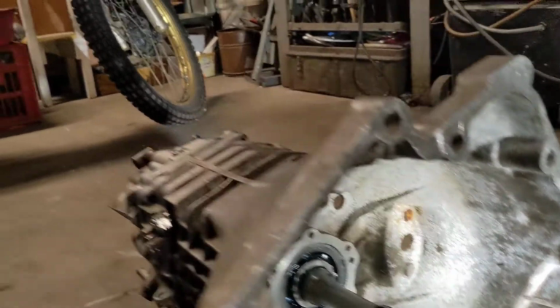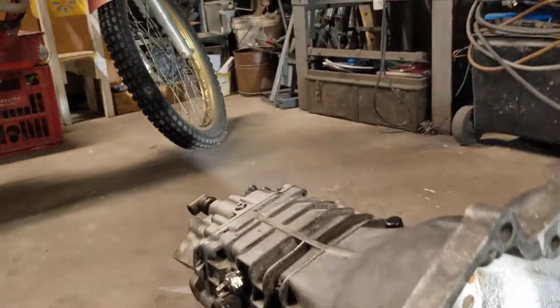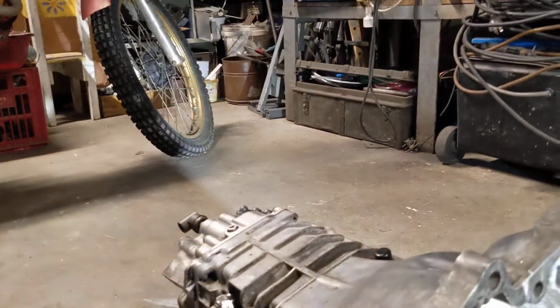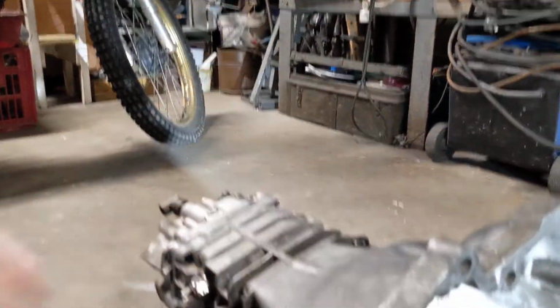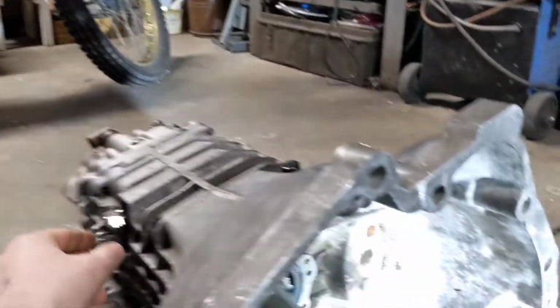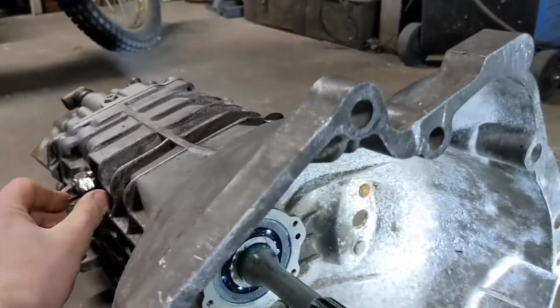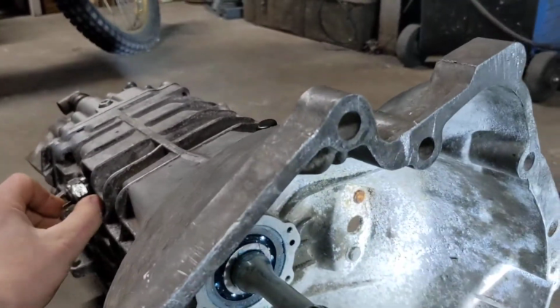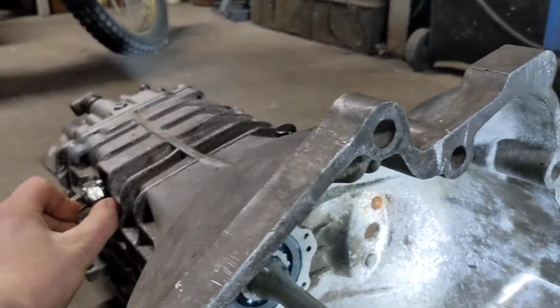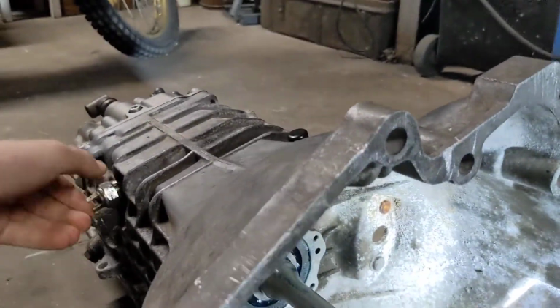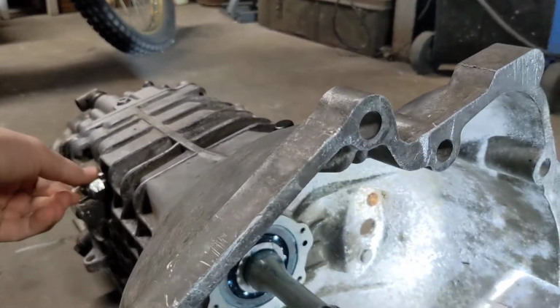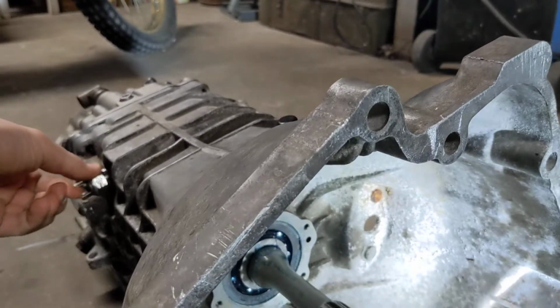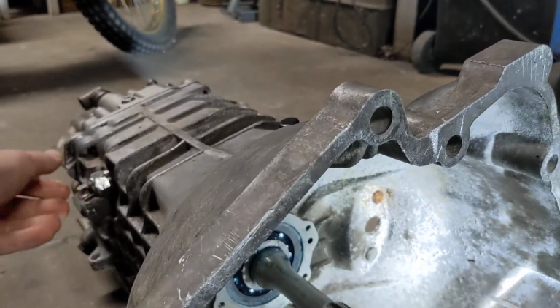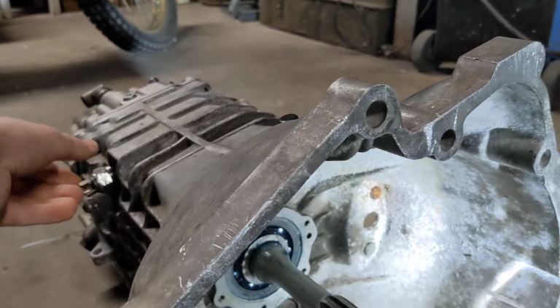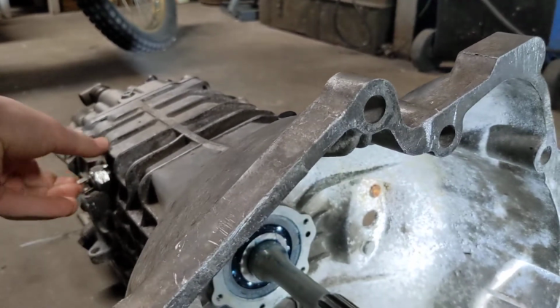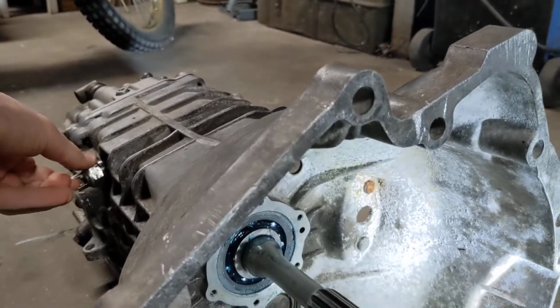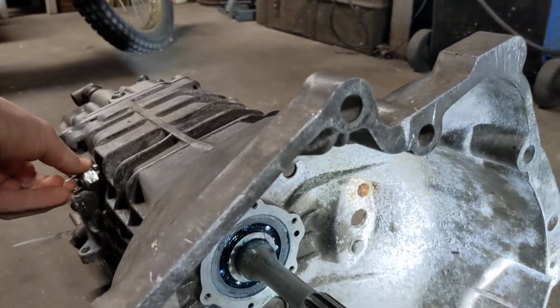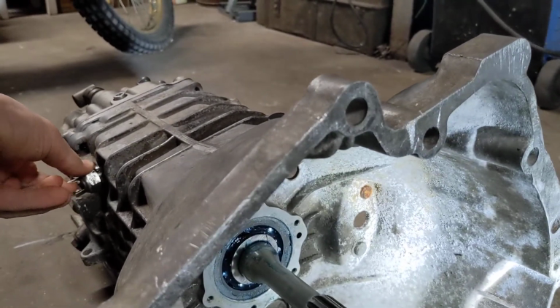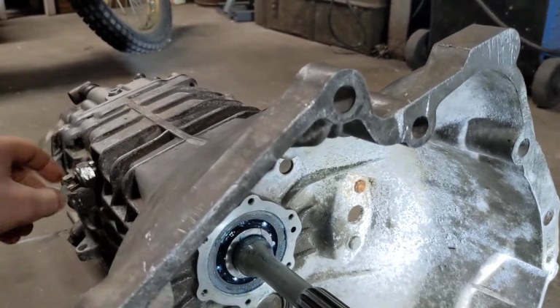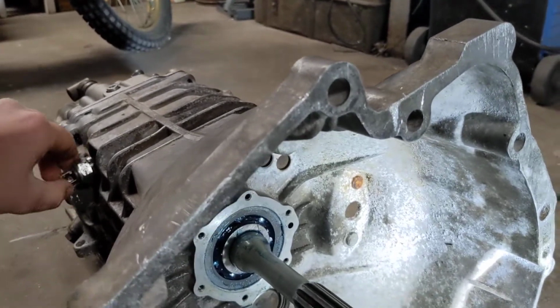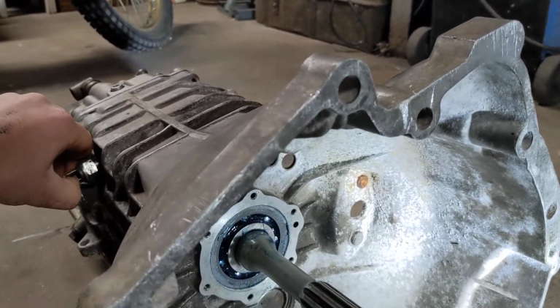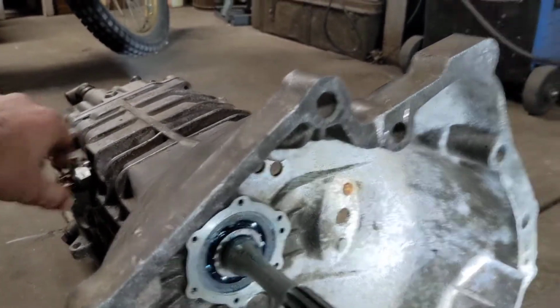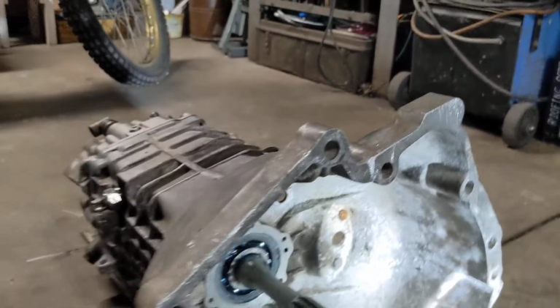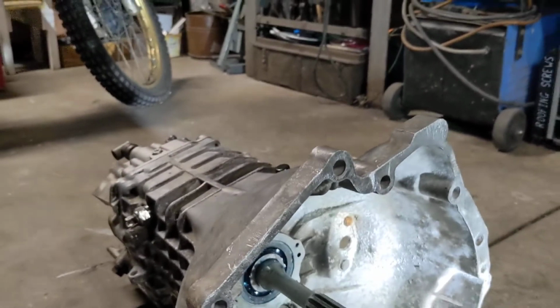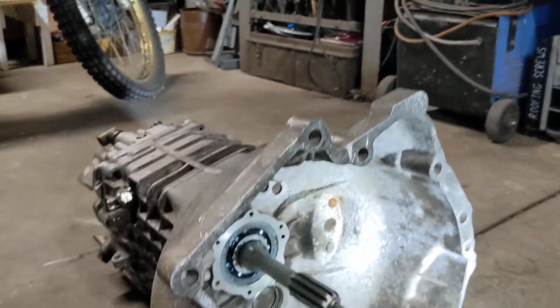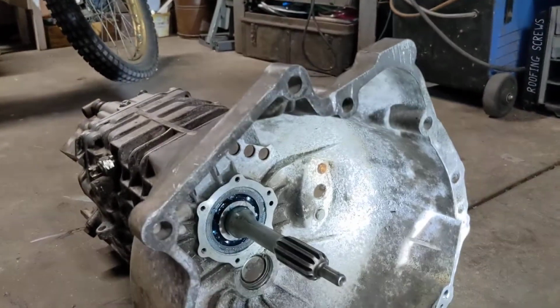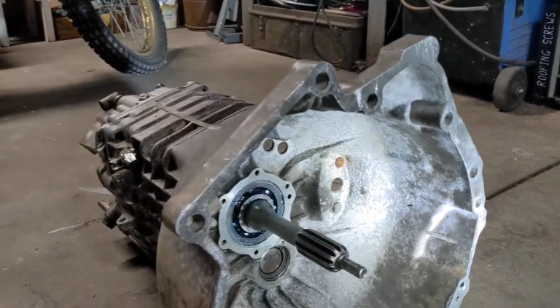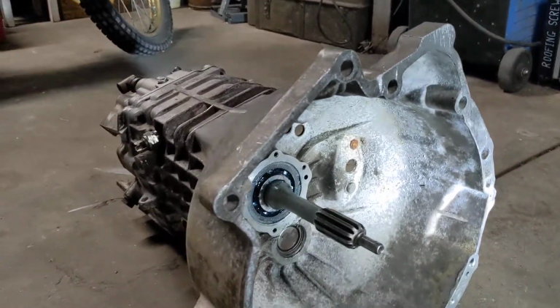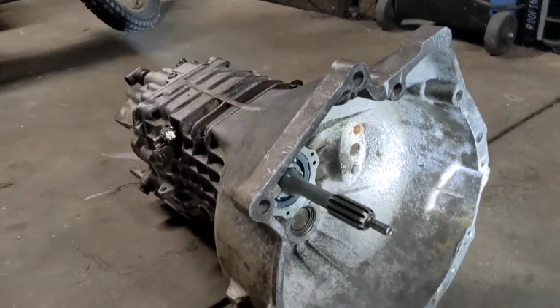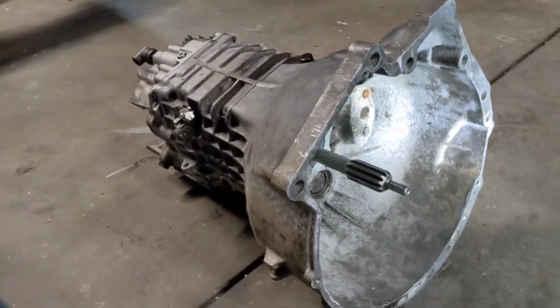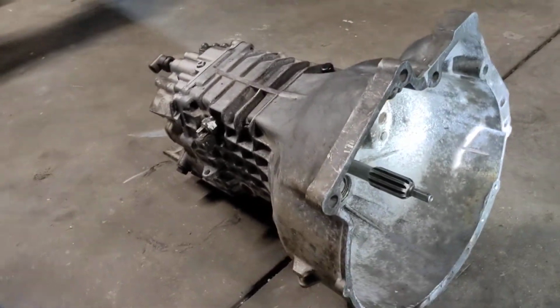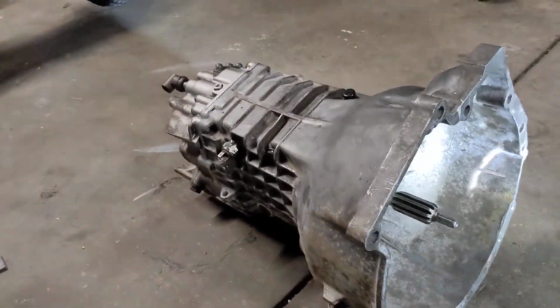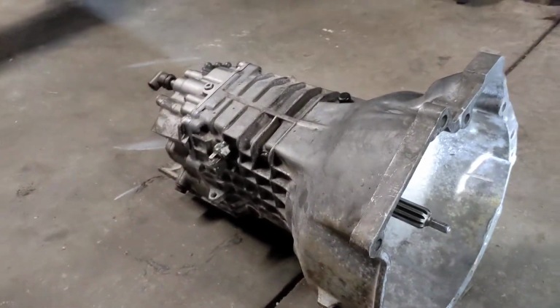If you're doing anything with synchros and such, refer to the description link. I haven't found a good video online about splitting these gearboxes, so hopefully this helps. If you've got any questions, let me know — thanks.